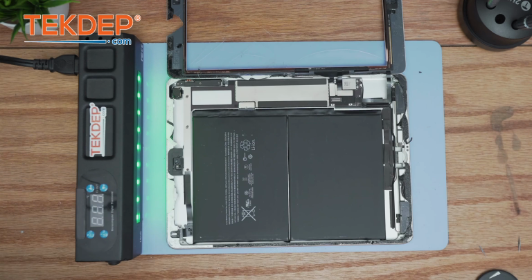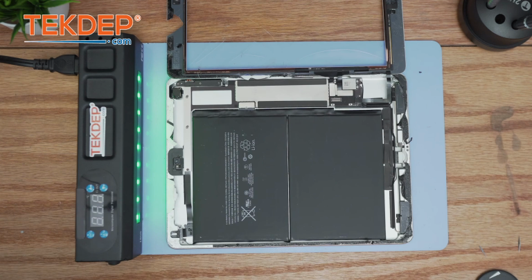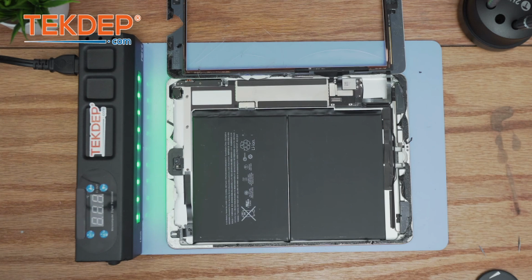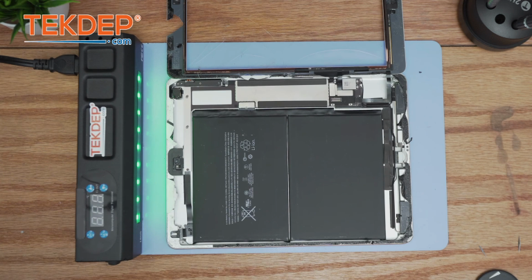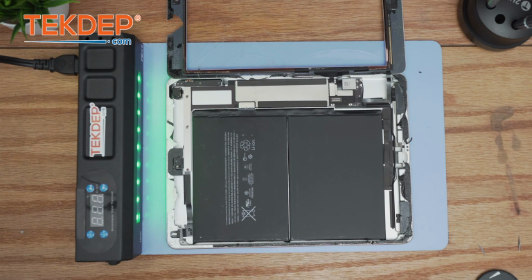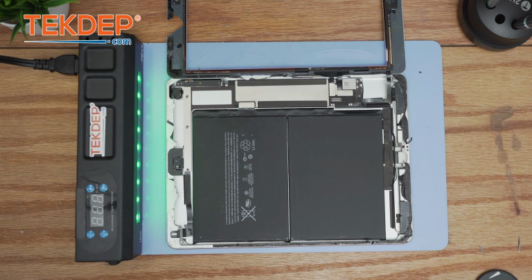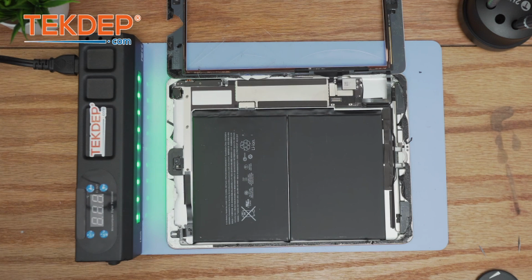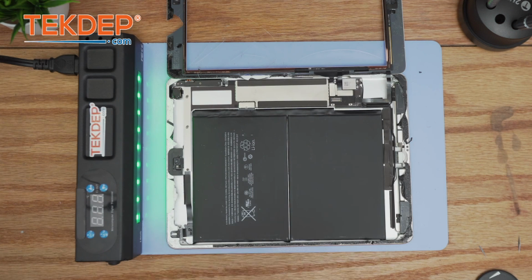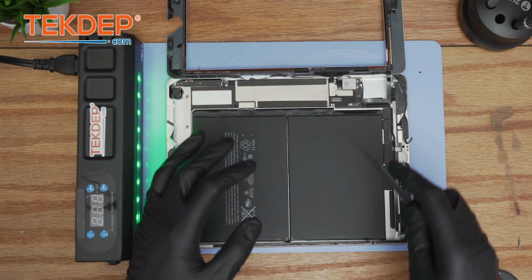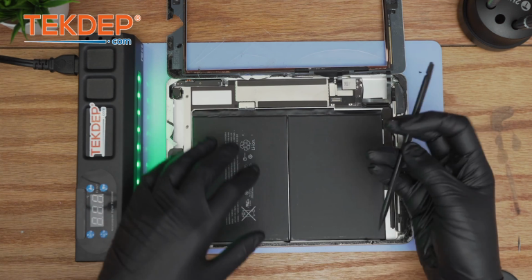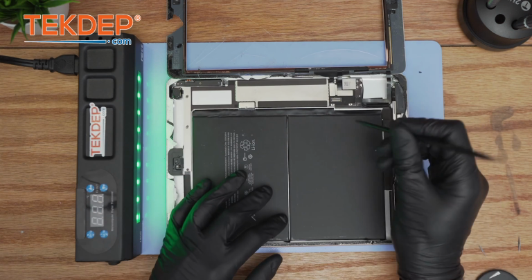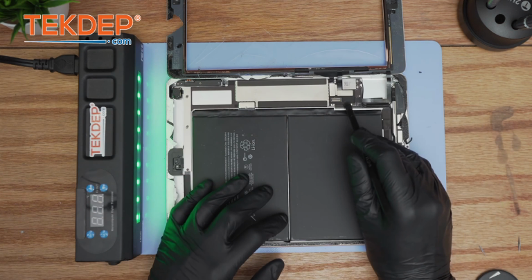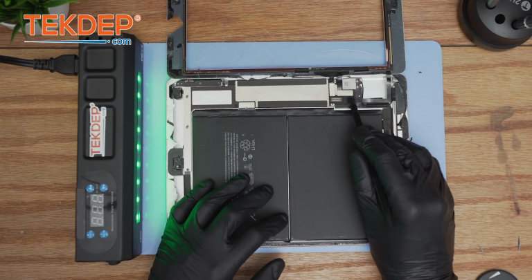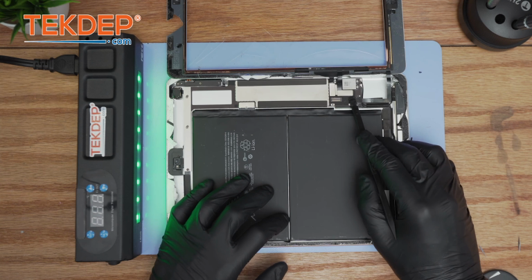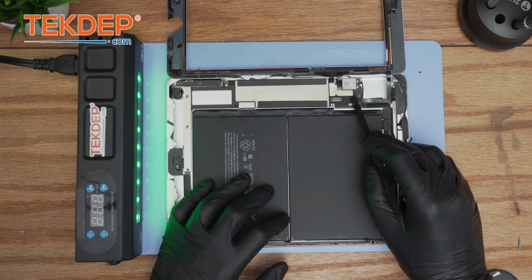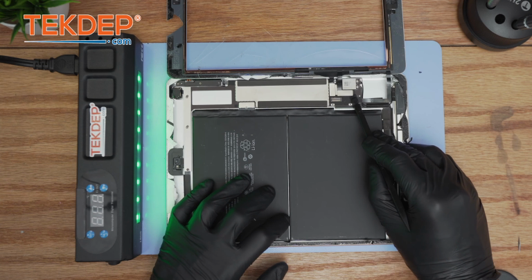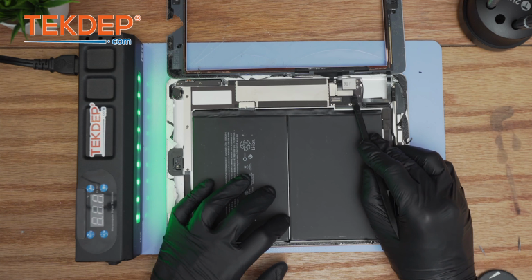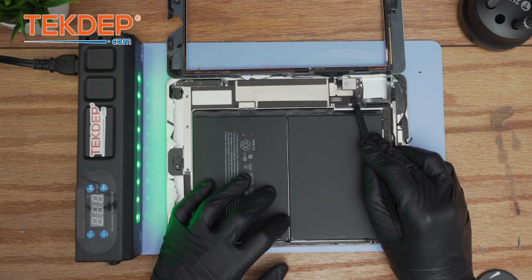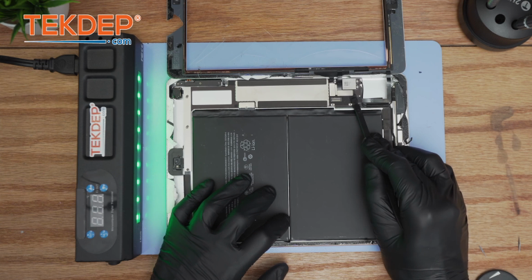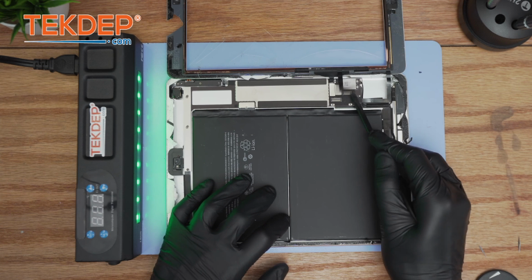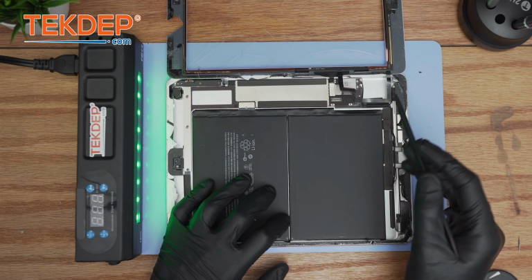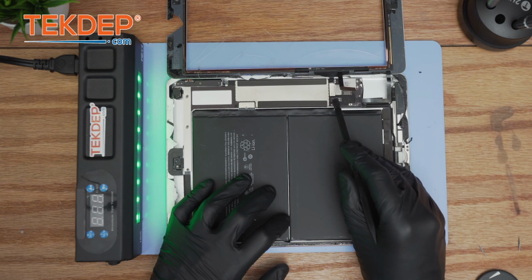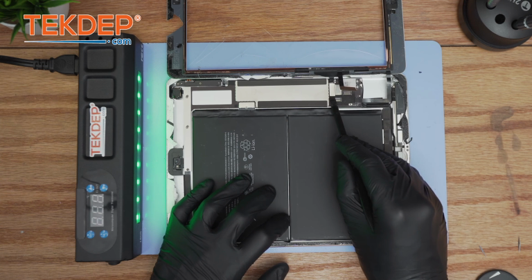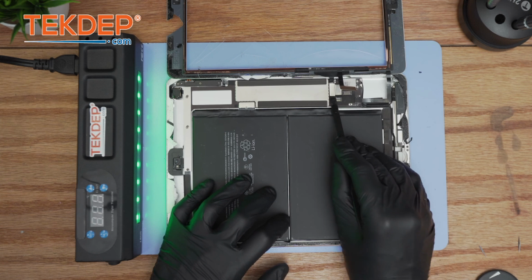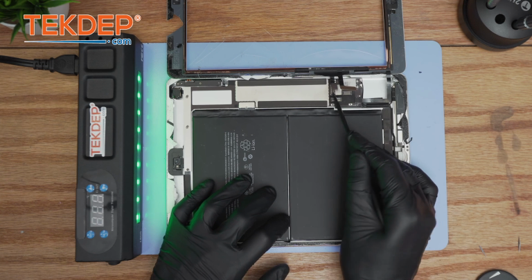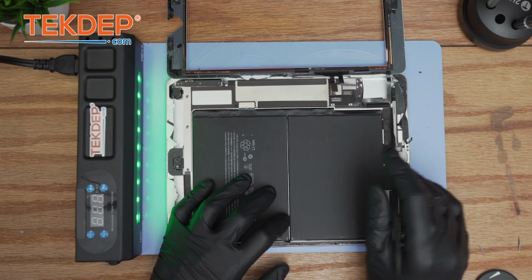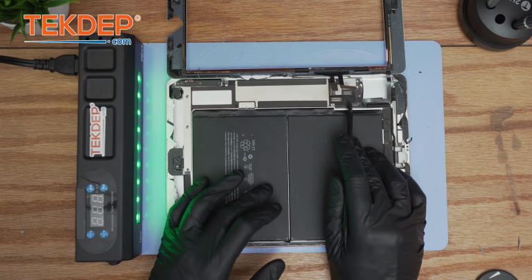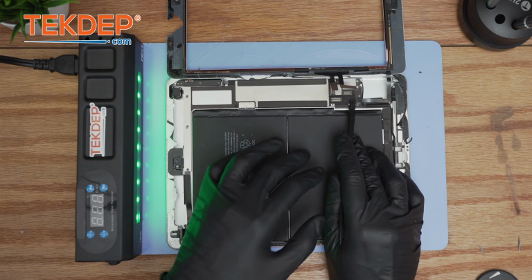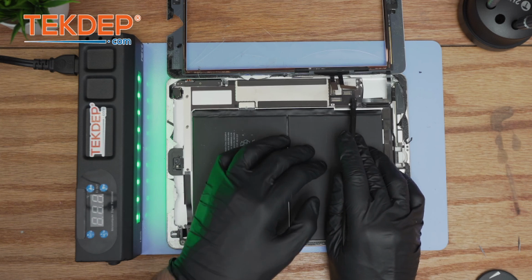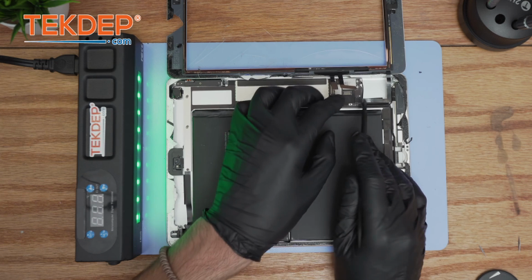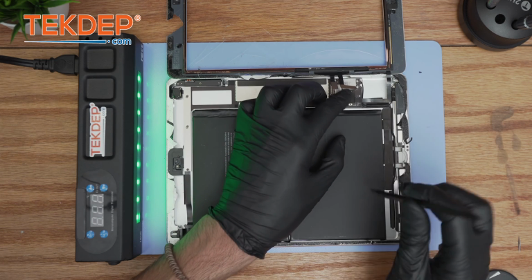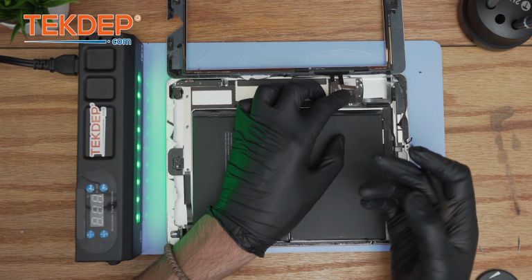Using a plastic spudger, remove the bracket. Note that the LCD connection is usually already glued onto the metal bracket. The LCD is now completely free — set it aside. Make sure no alcohol gets onto the coating as it may cause damage, so put it in a clean area. Disconnect the digitizer, and underneath is the connection of the home button.